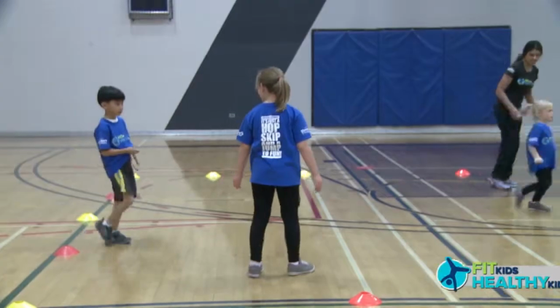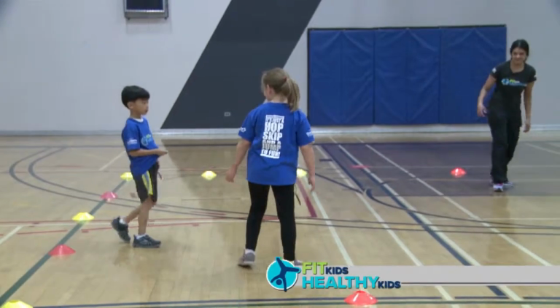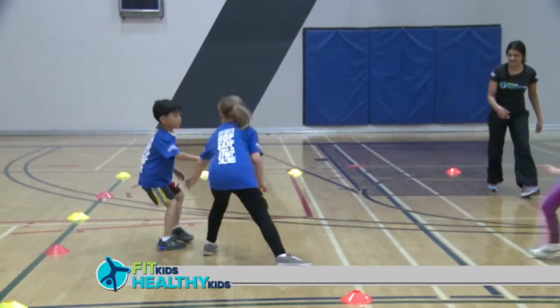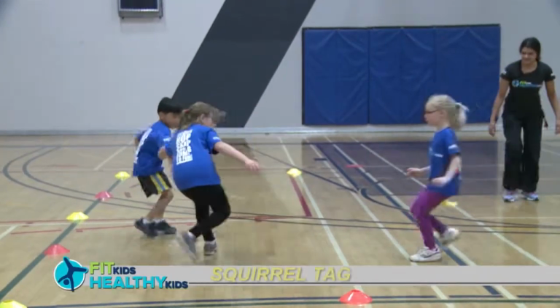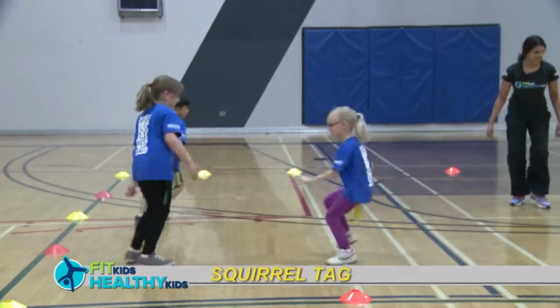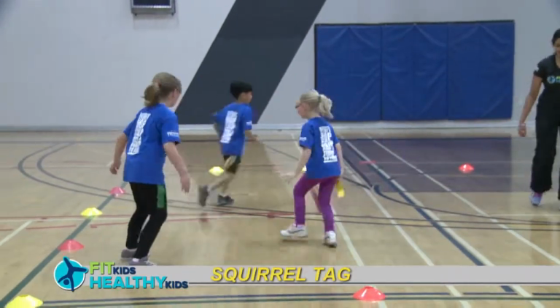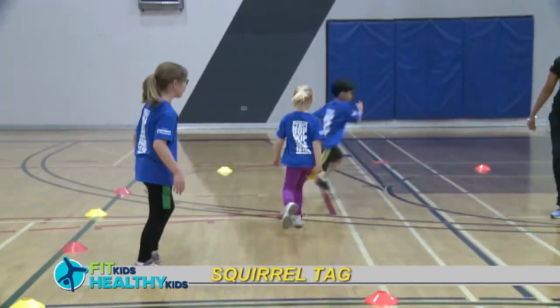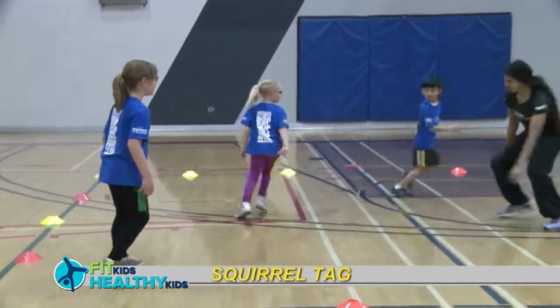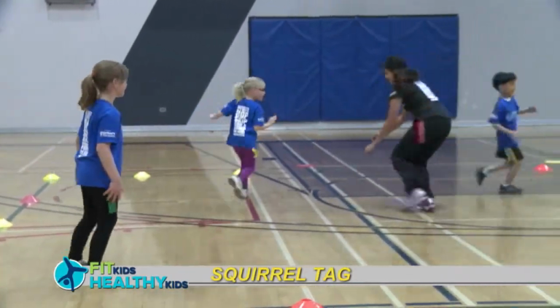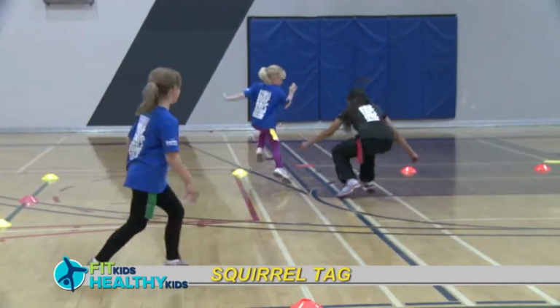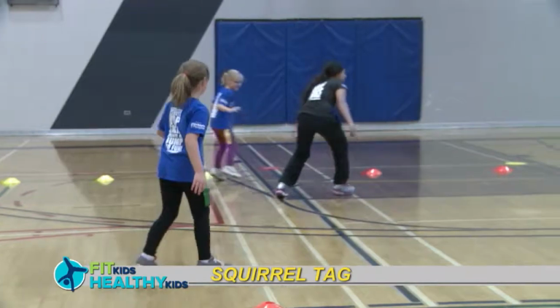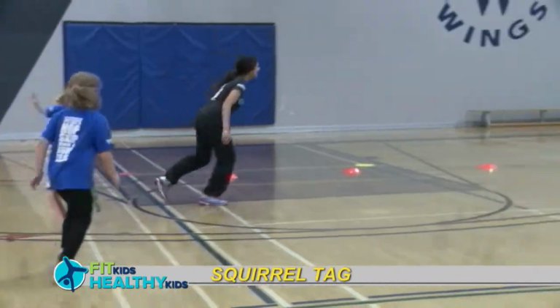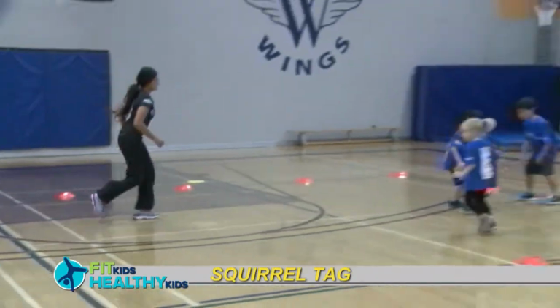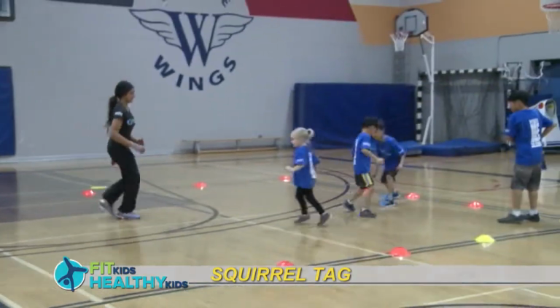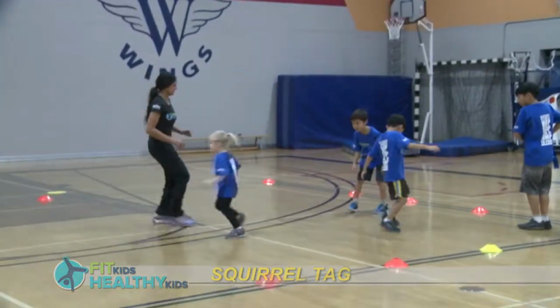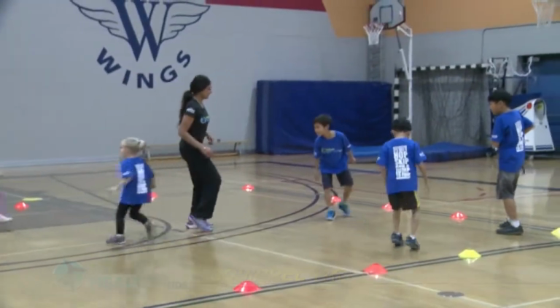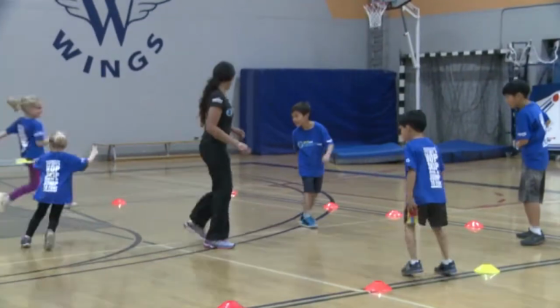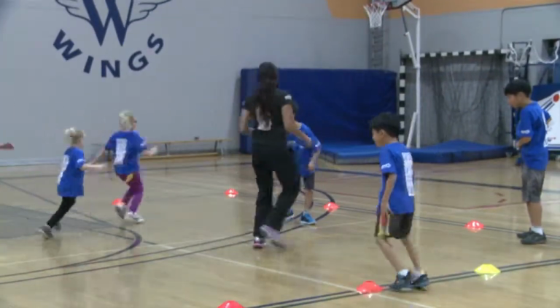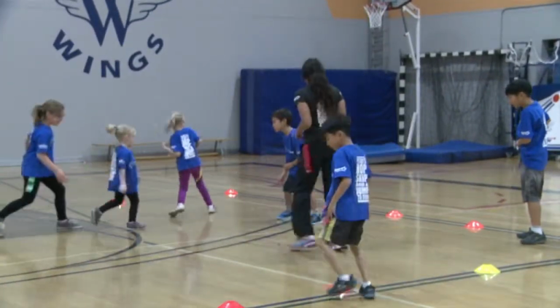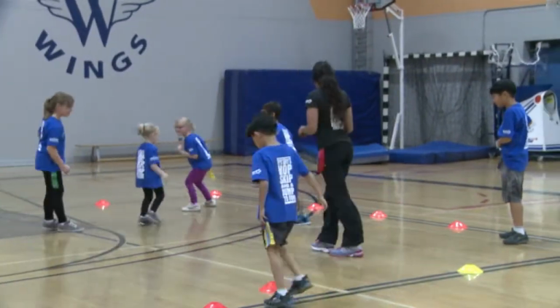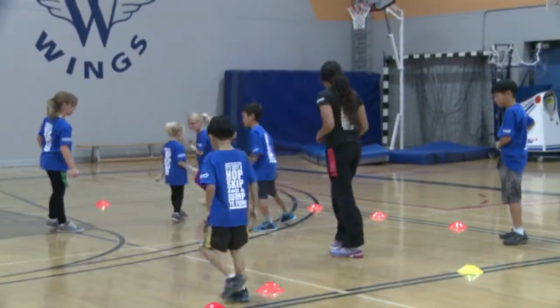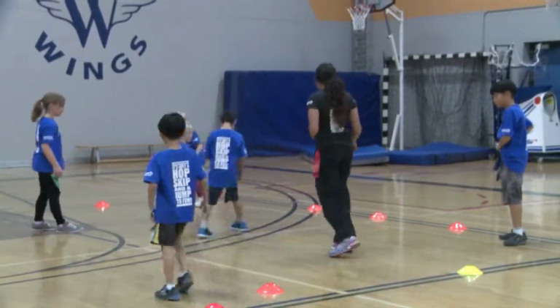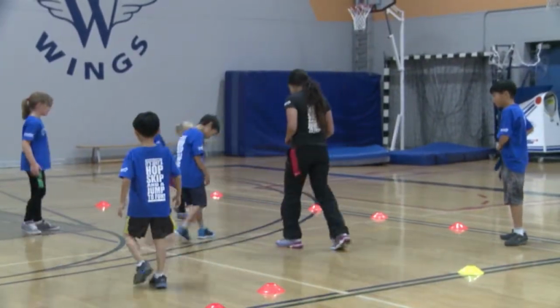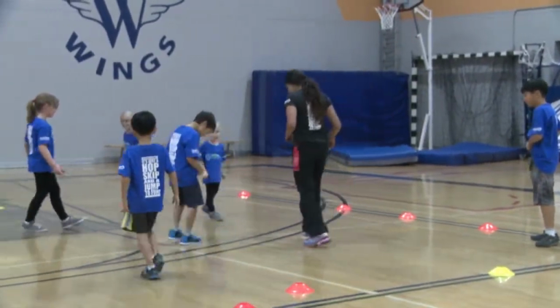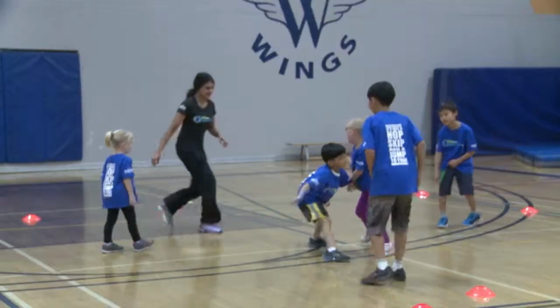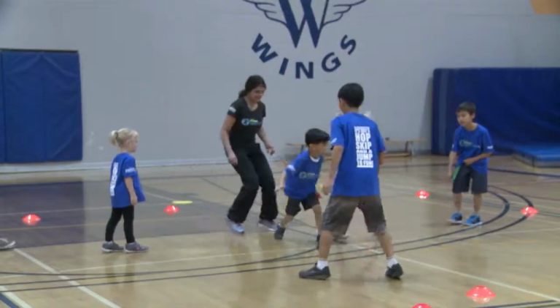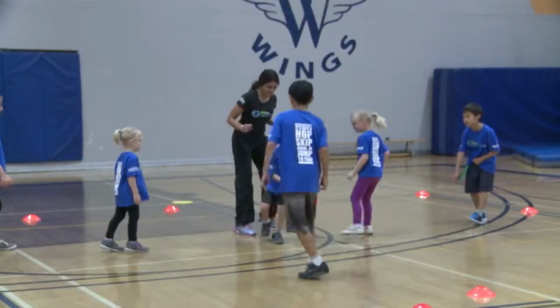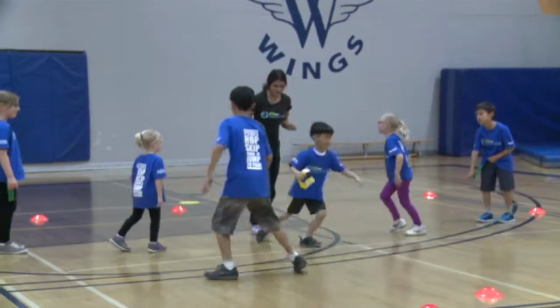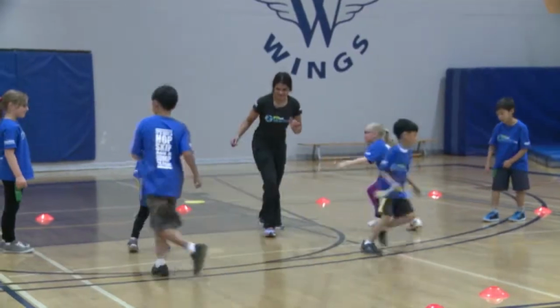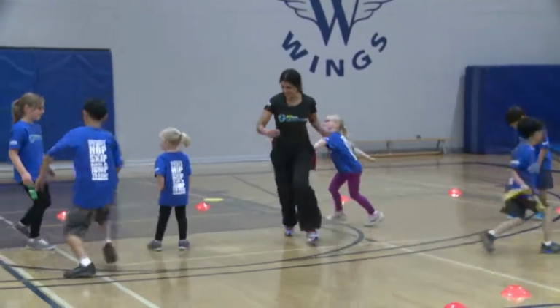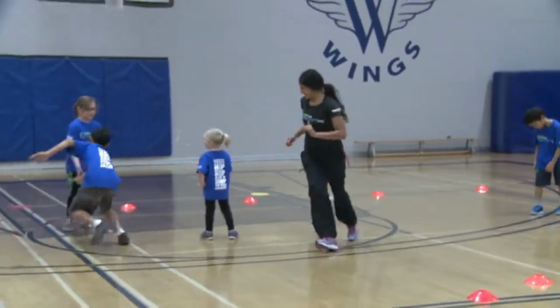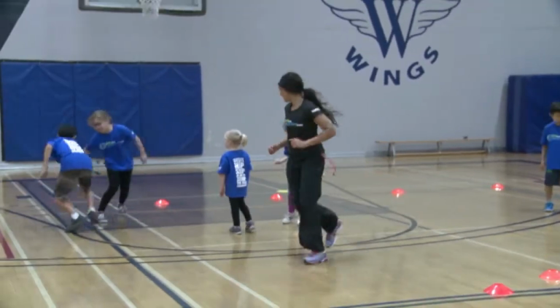Children use pennies or flags tucked into their pockets or waistbands, known as squirrel tails. The children run and dodge each other trying to grab the tails from each other. The child with the most tails at the end of the game wins.